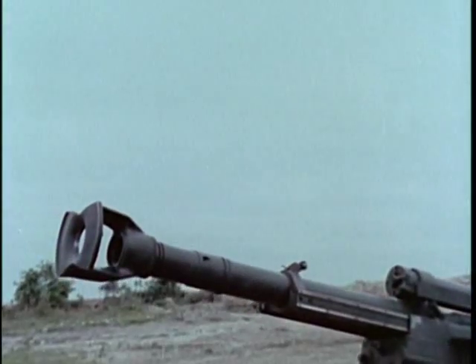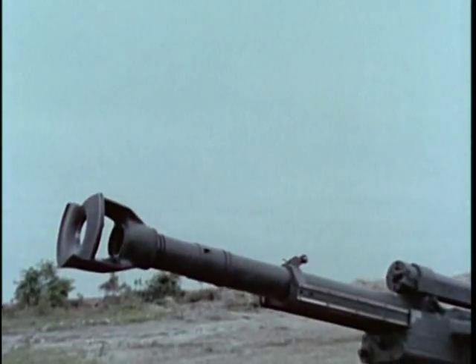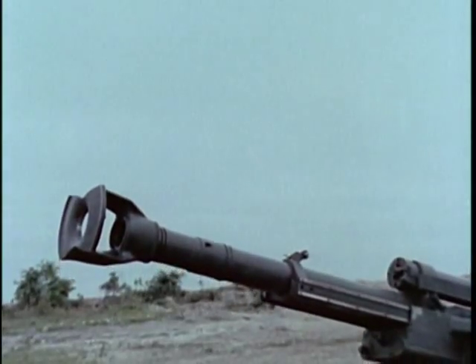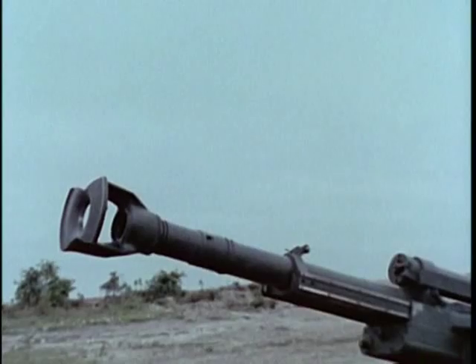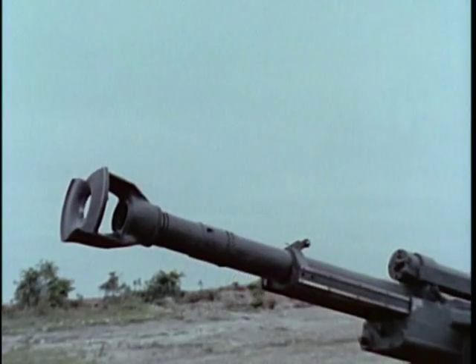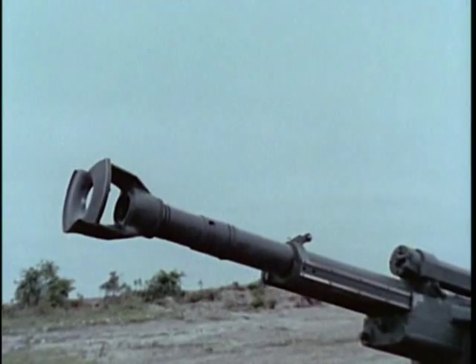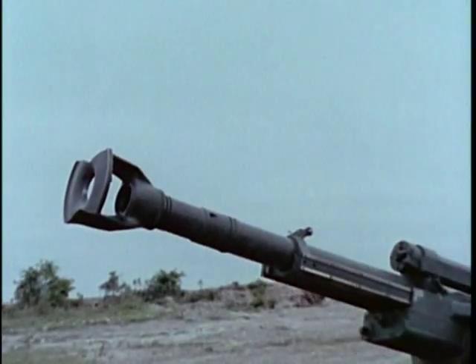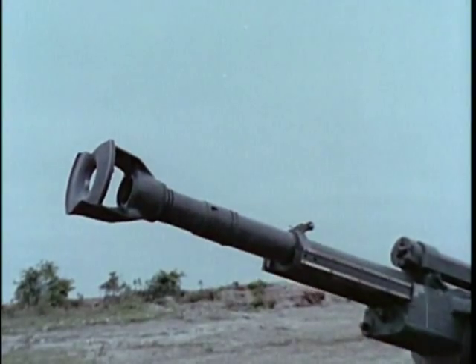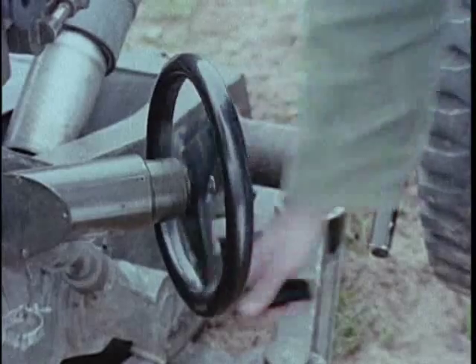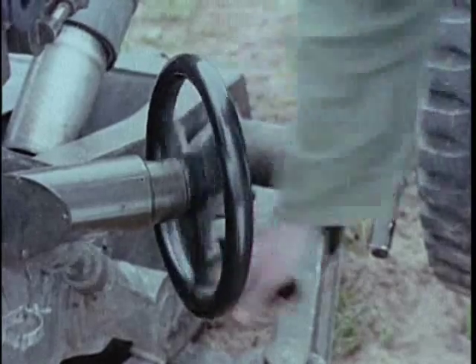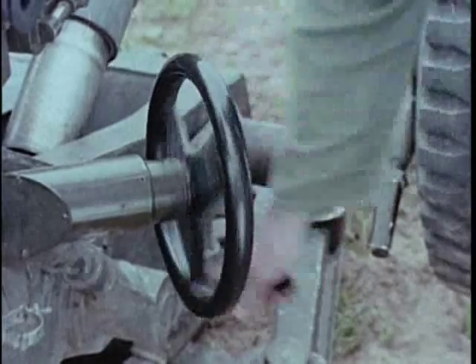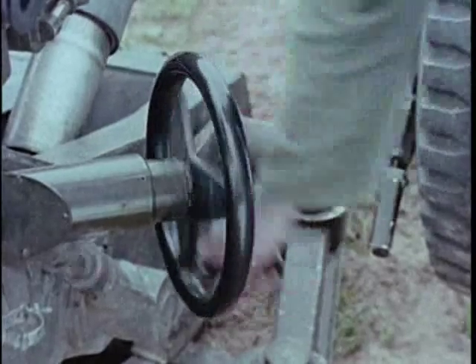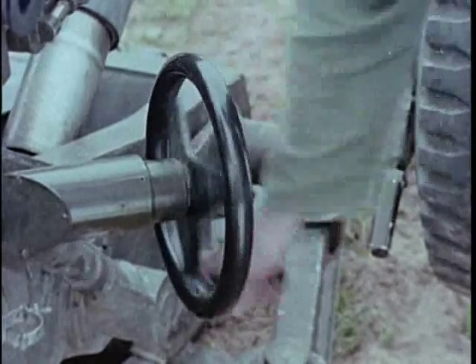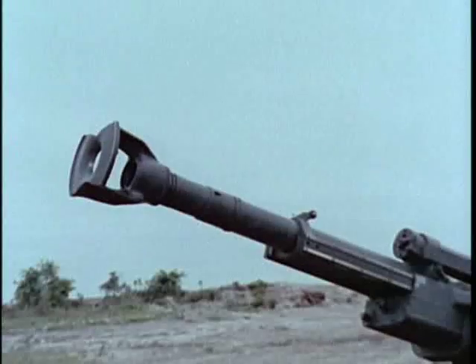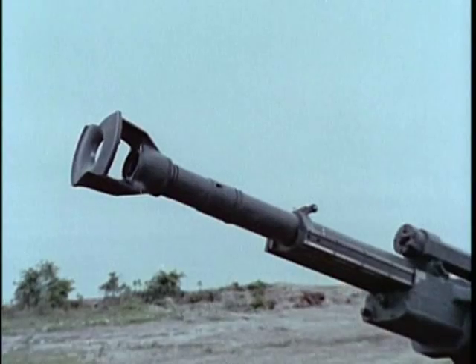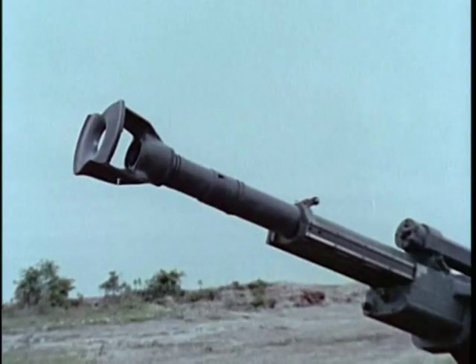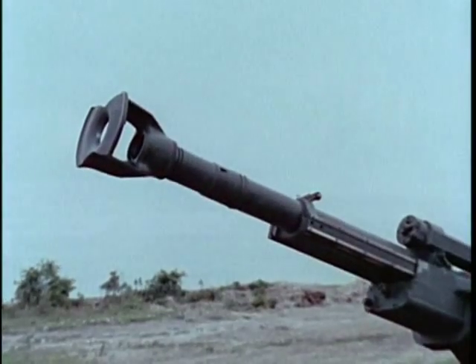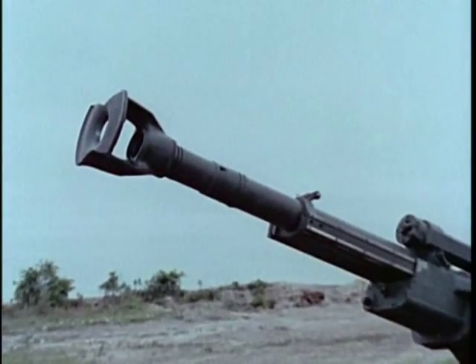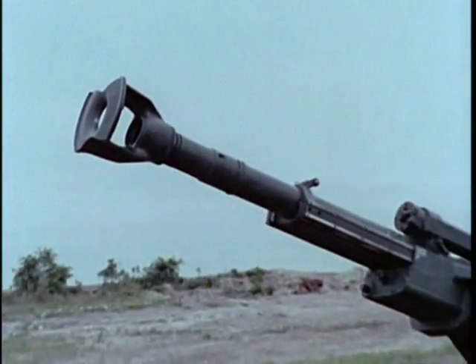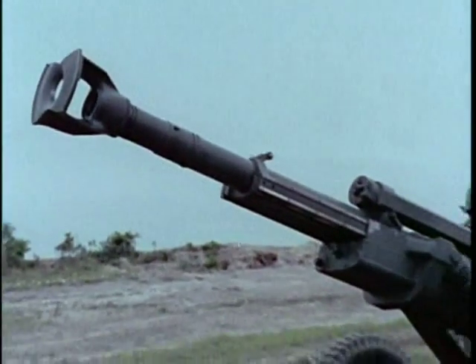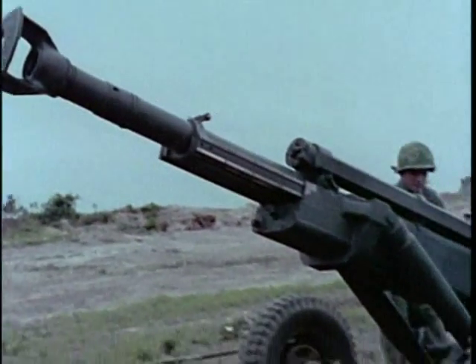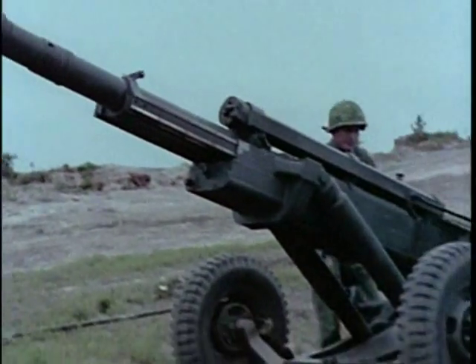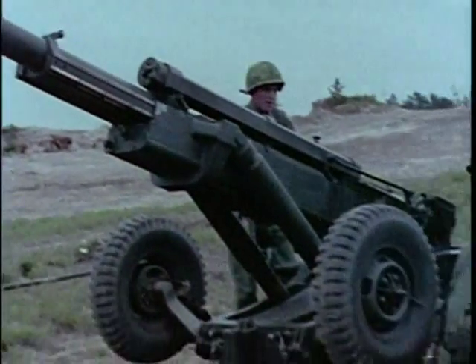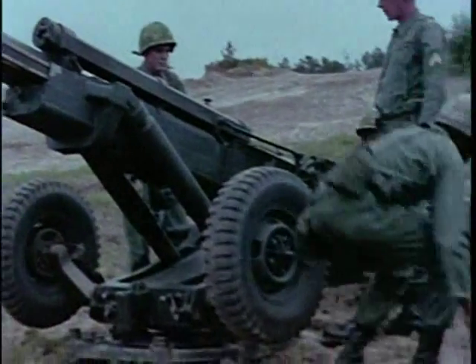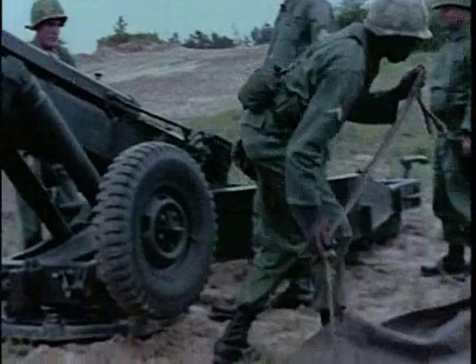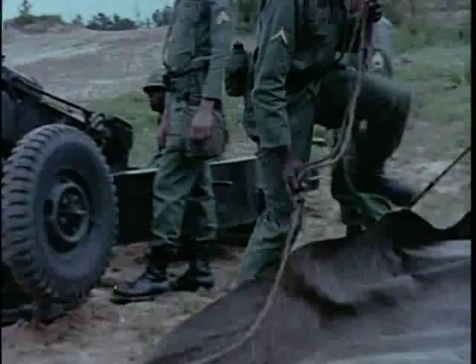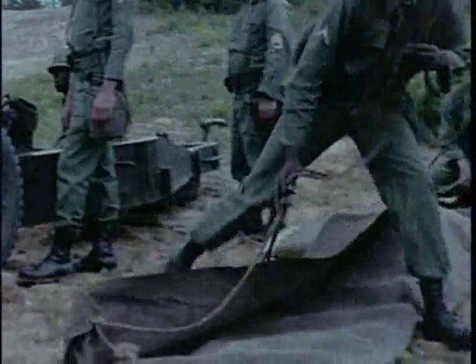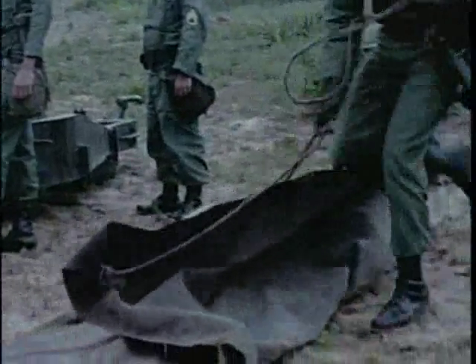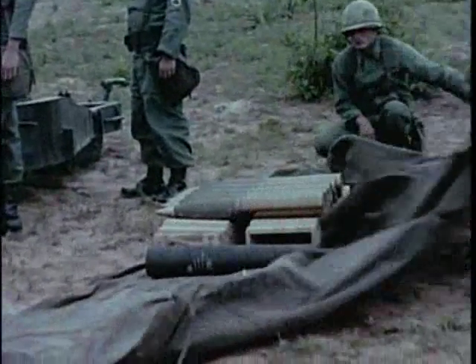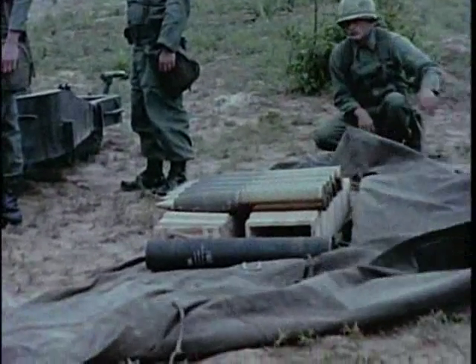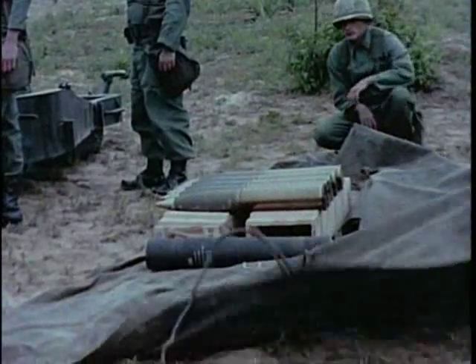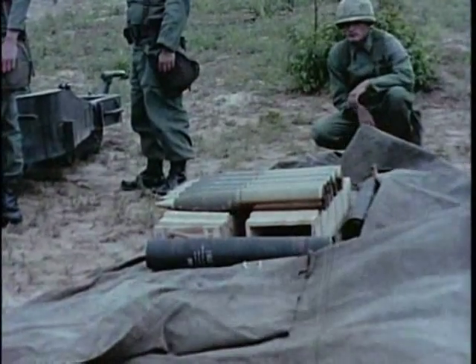It can be moved not only by jeep or helicopter, but parachuted into areas otherwise inaccessible as artillery positions. Its longer tube is designed to fire either standard or extended range ammunition.